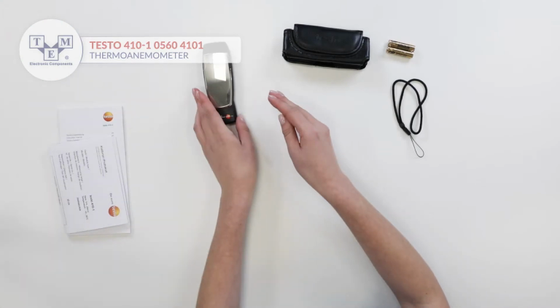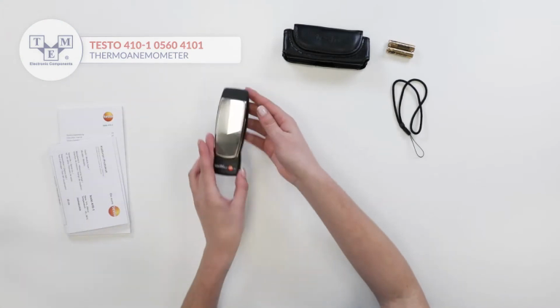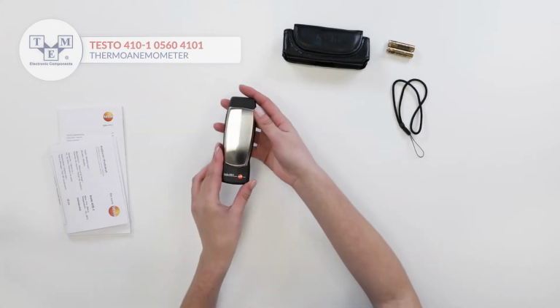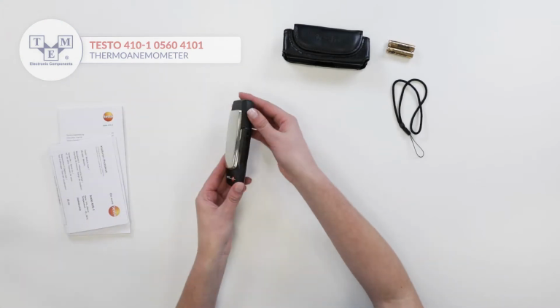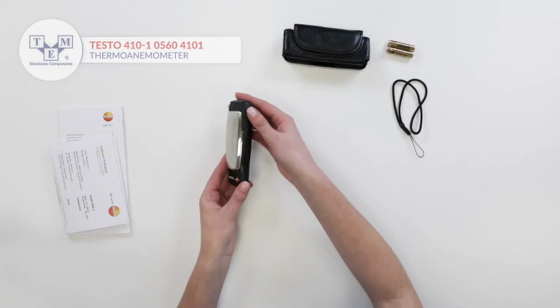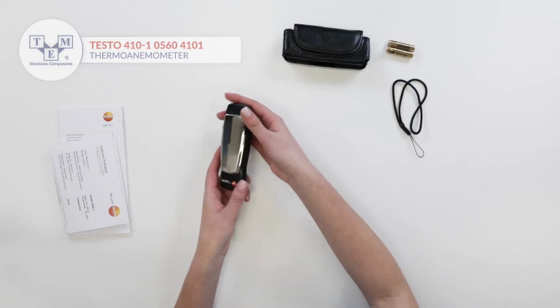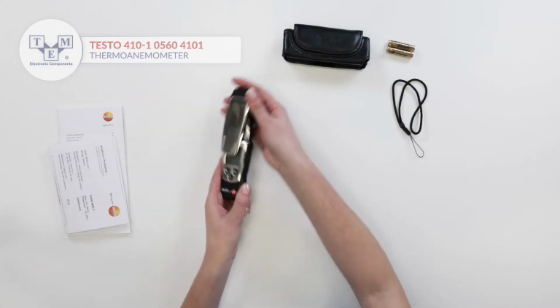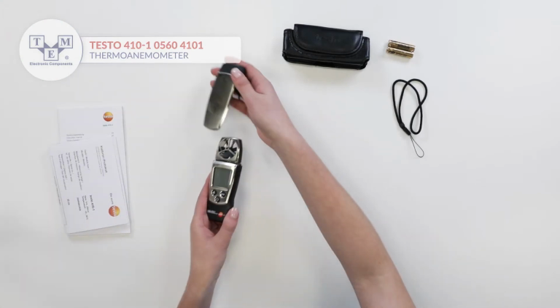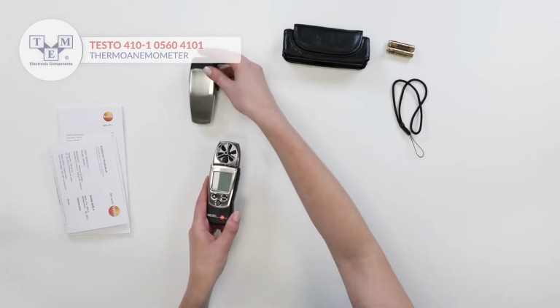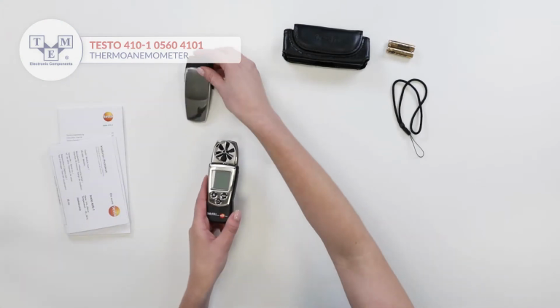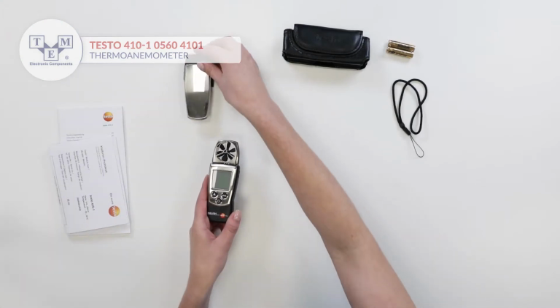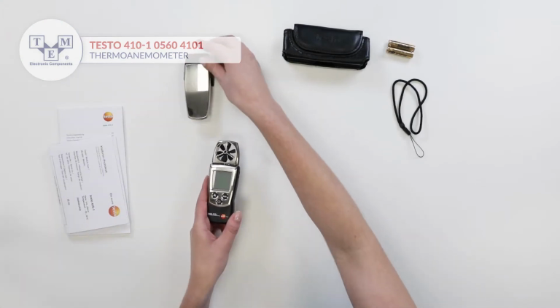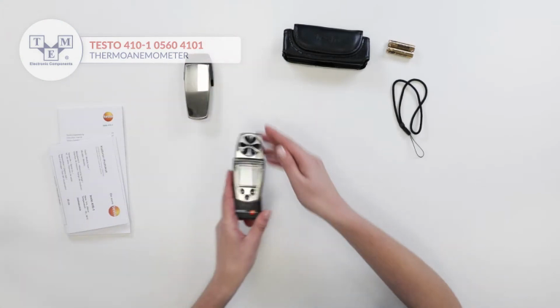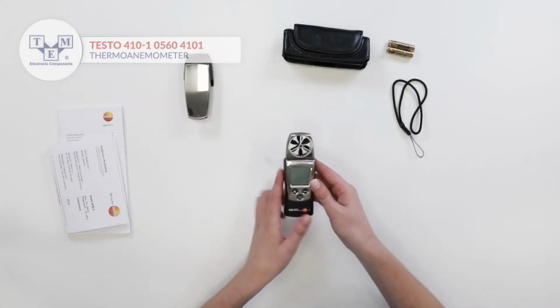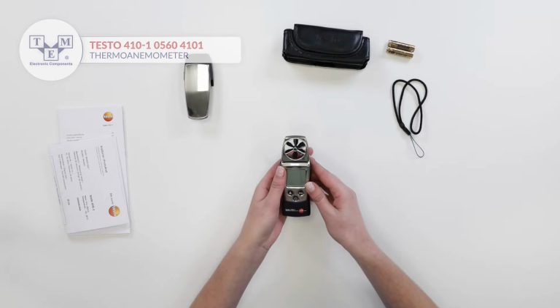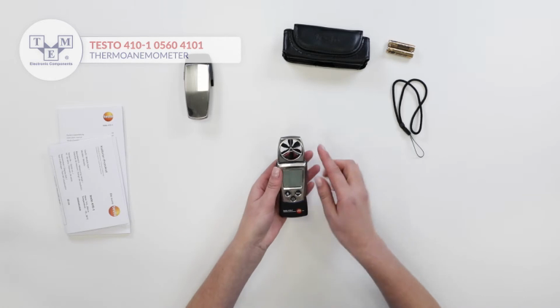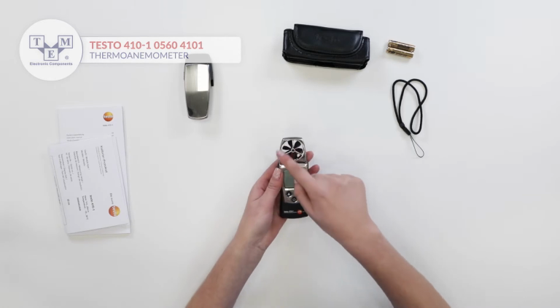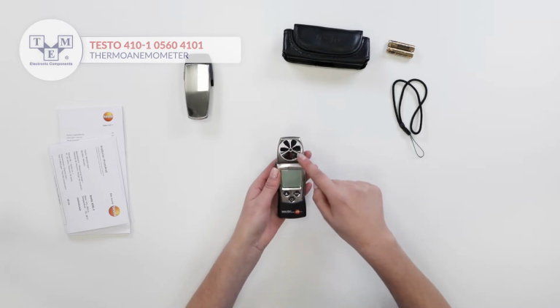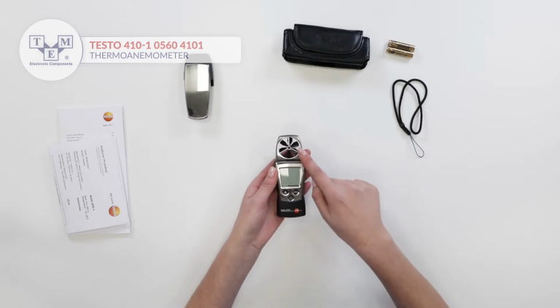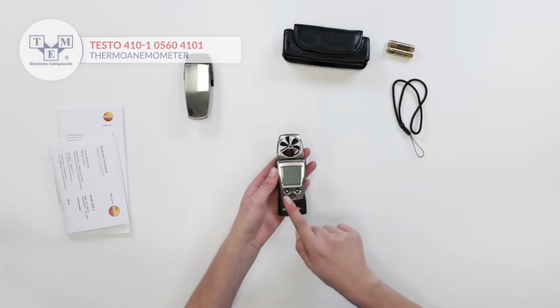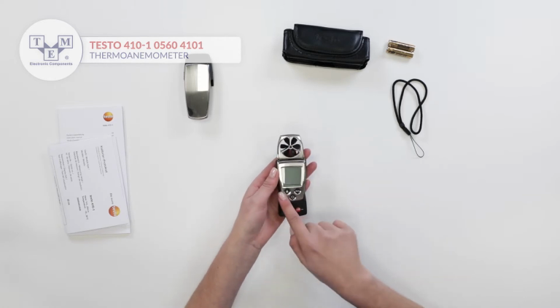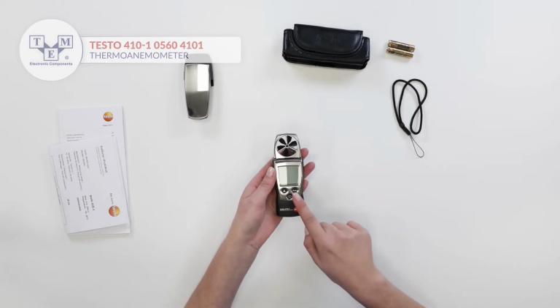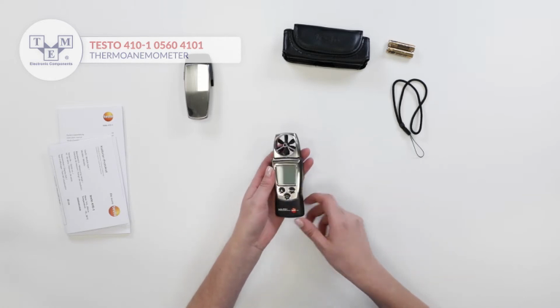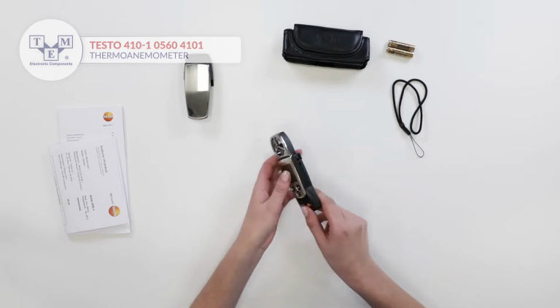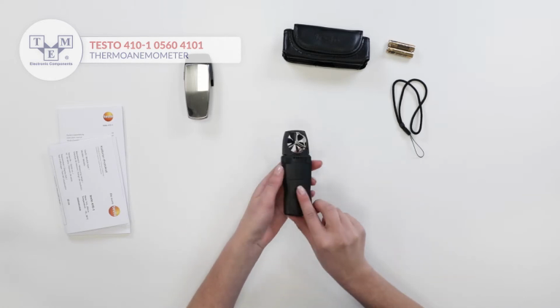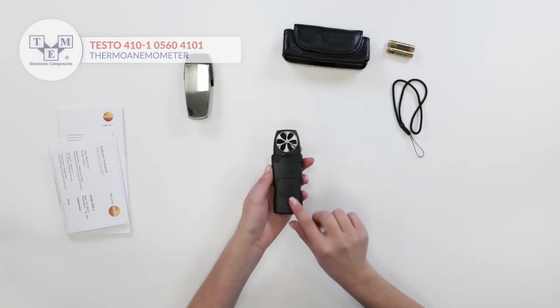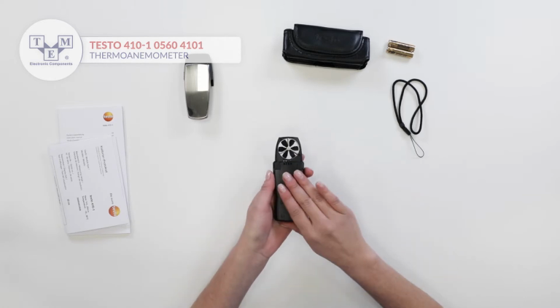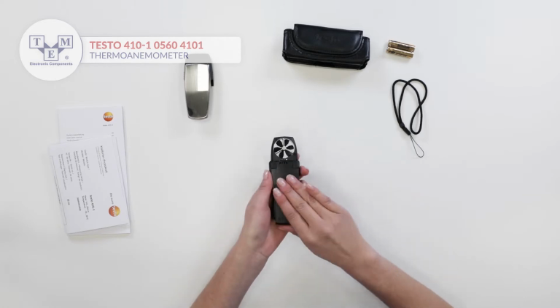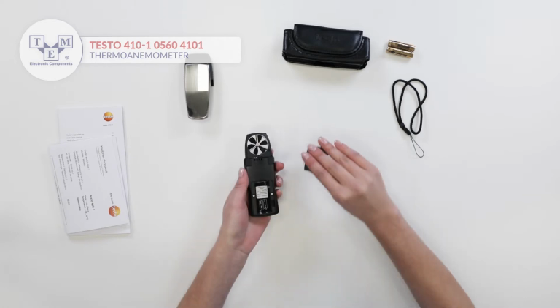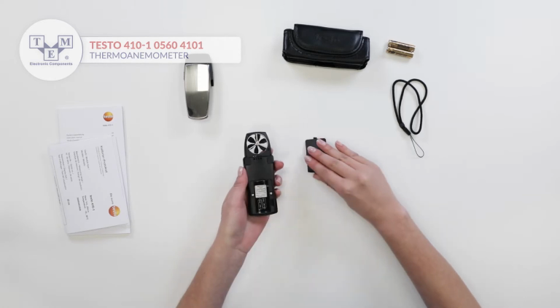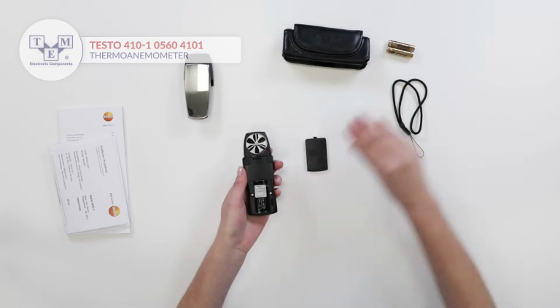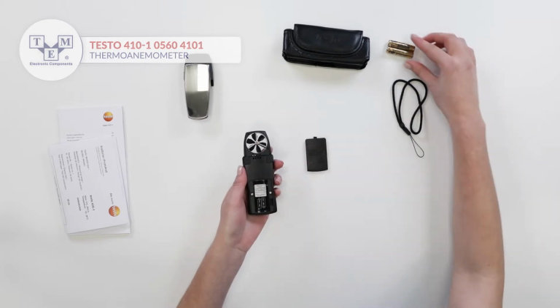The meter is secured by a protective cap. It is equipped with a low friction vane, backlit LCD display, and three physical buttons.